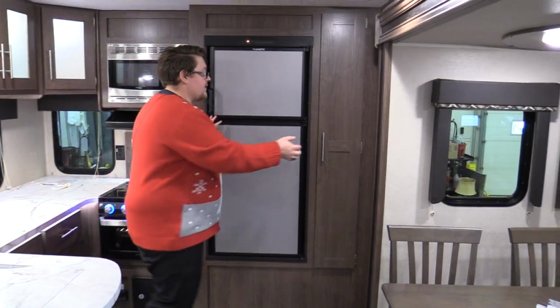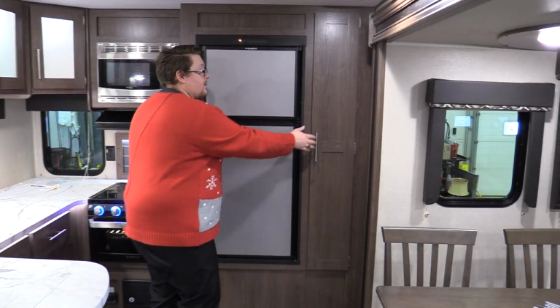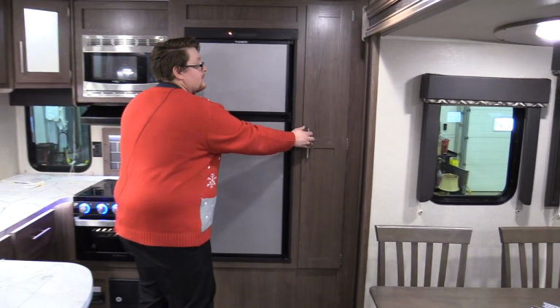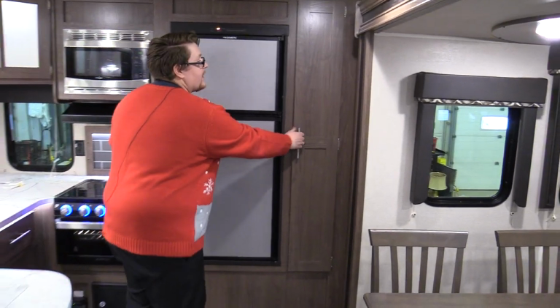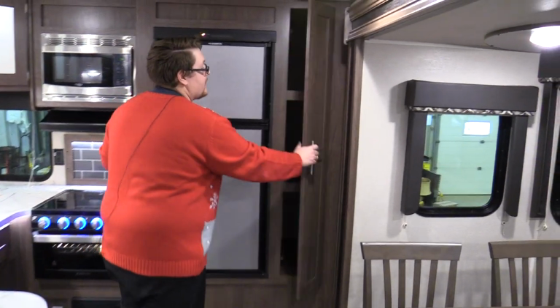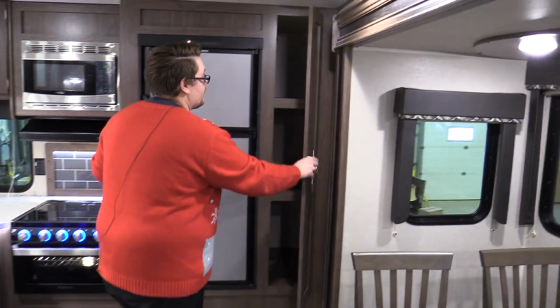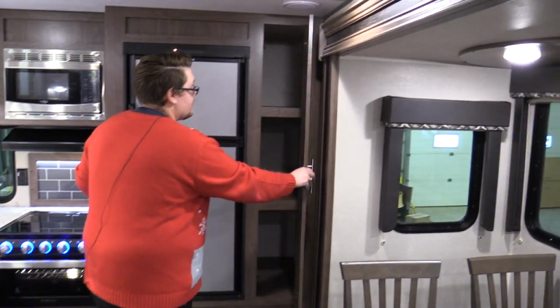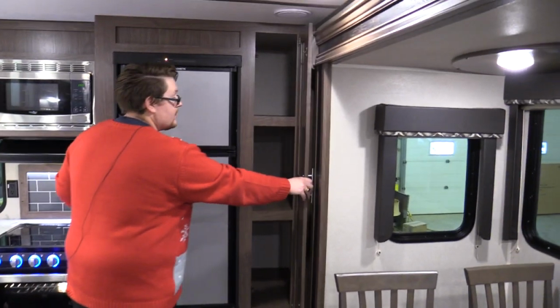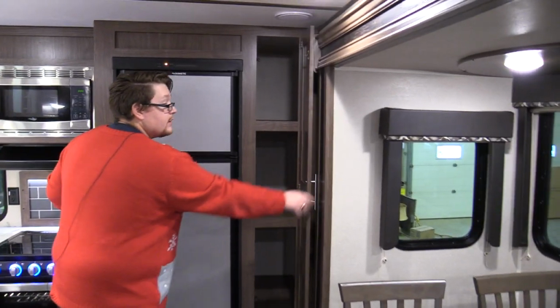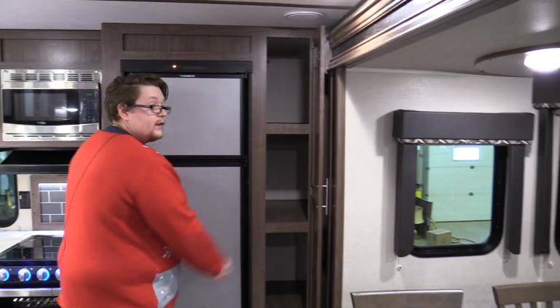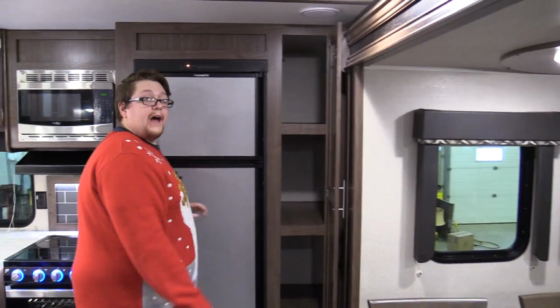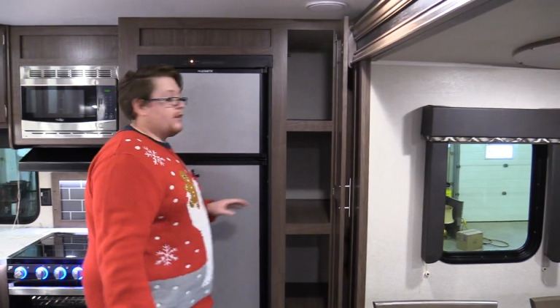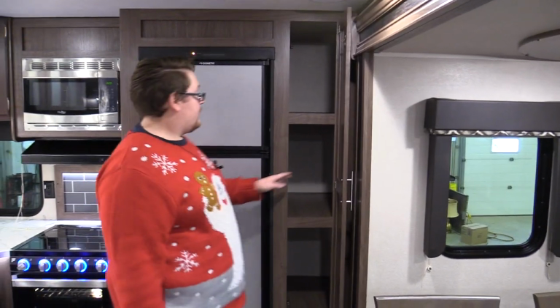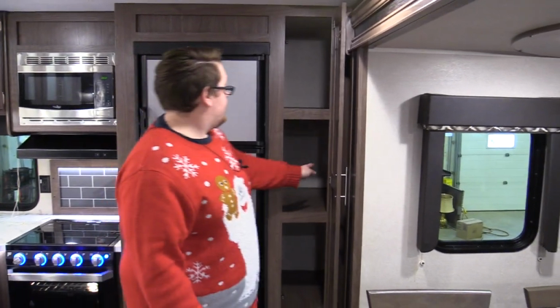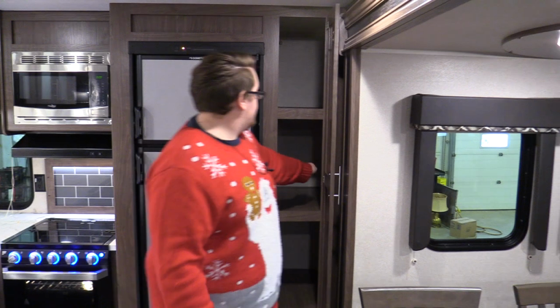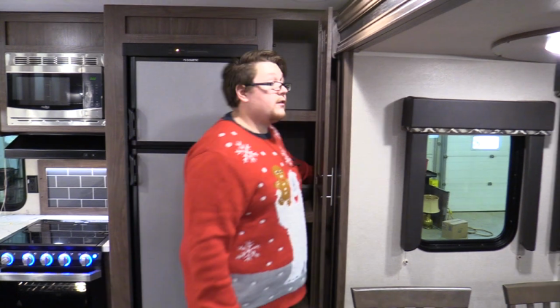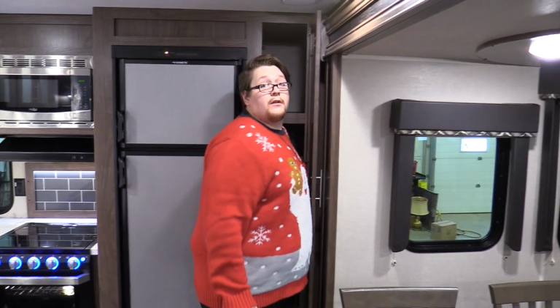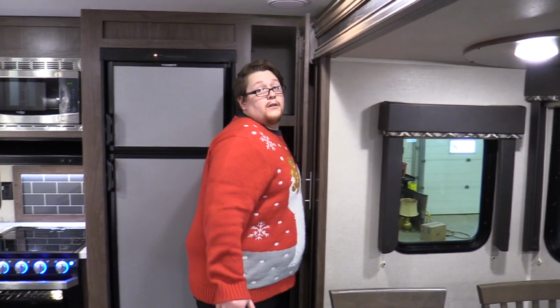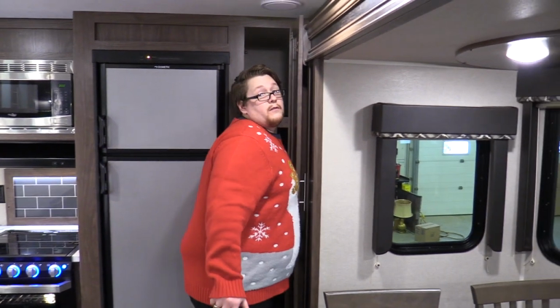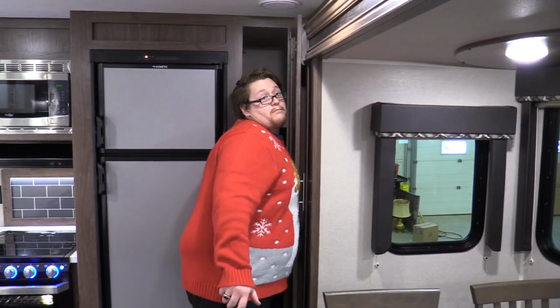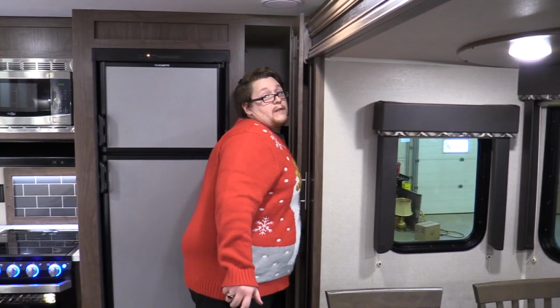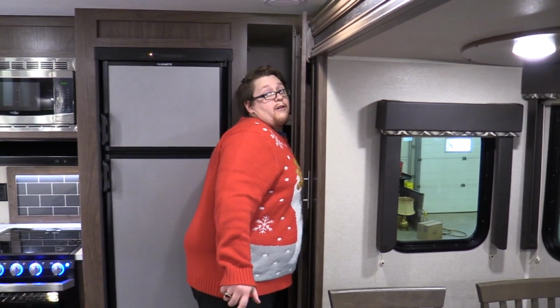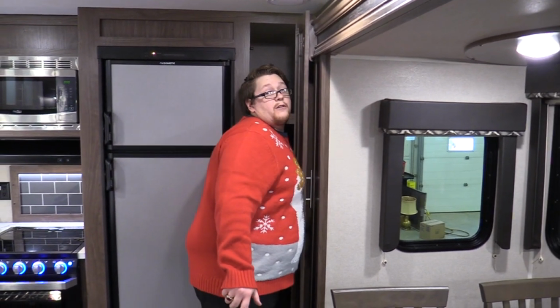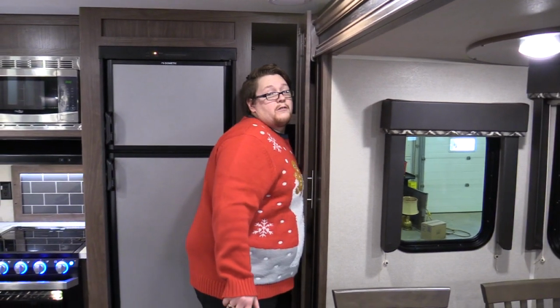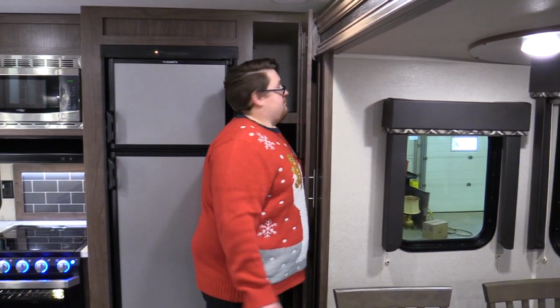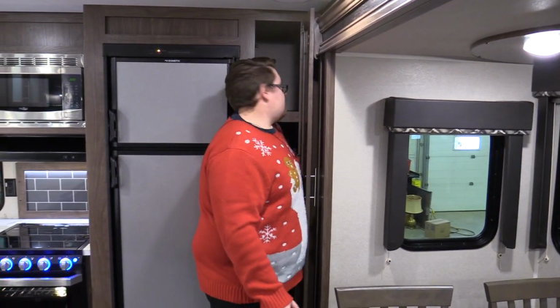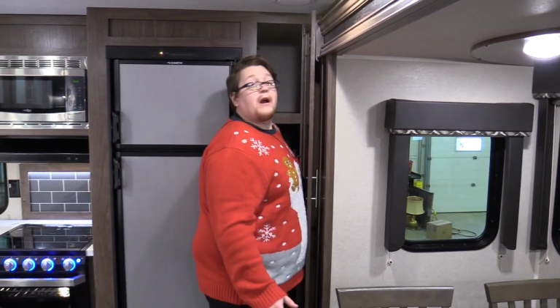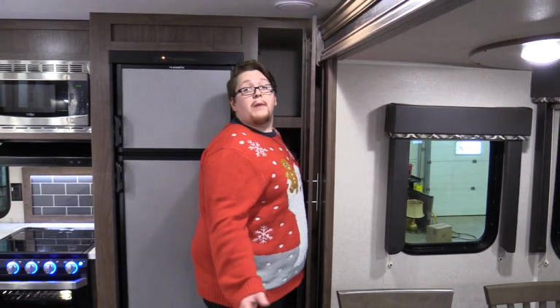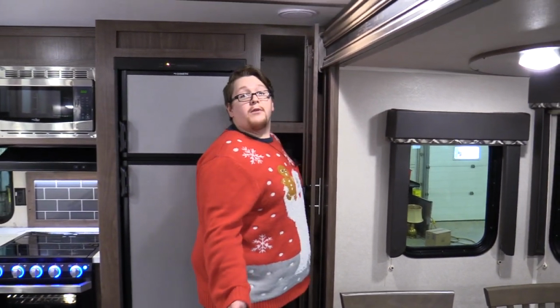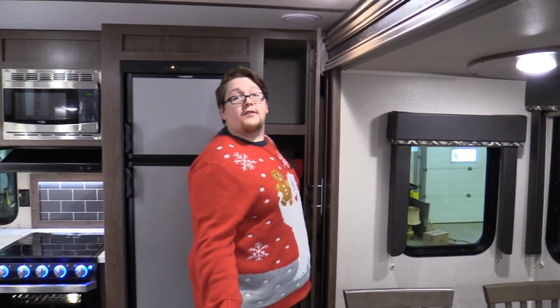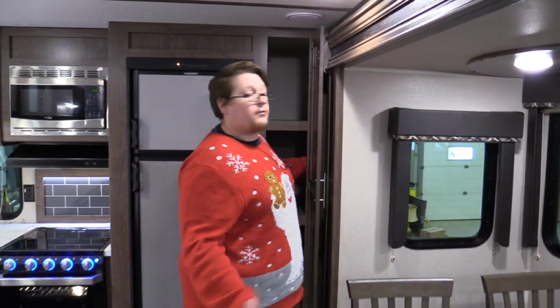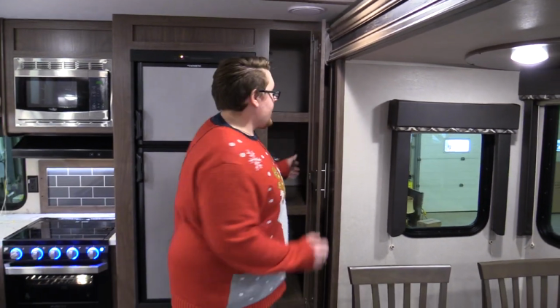And look at this pantry — you can barely reach the stuff at the back, it's so deep.